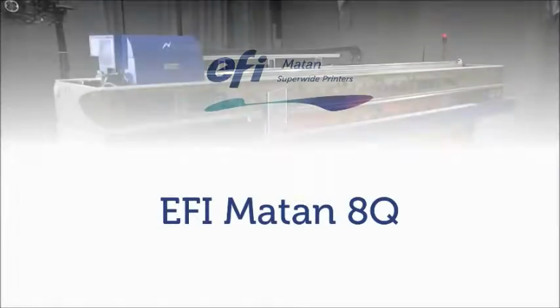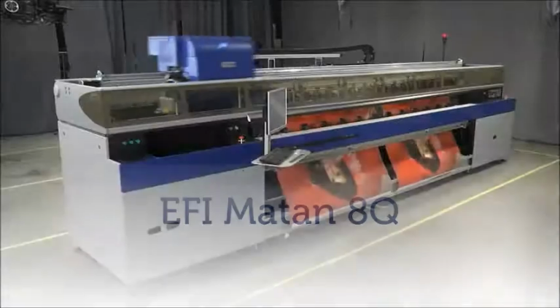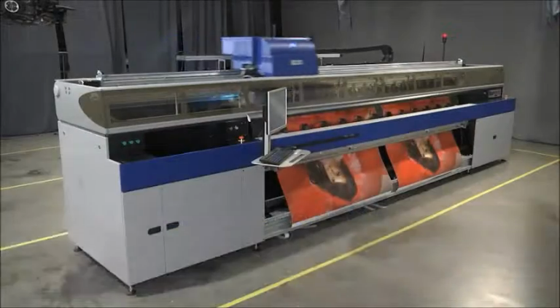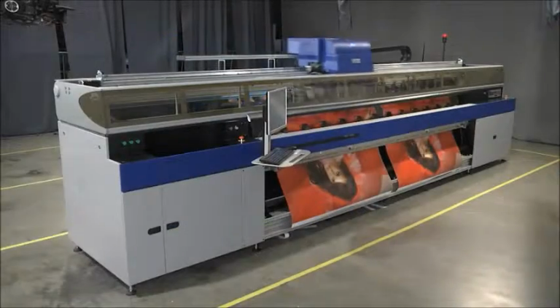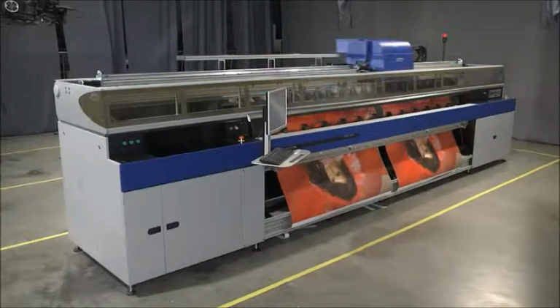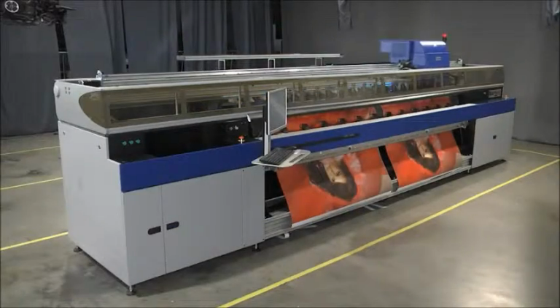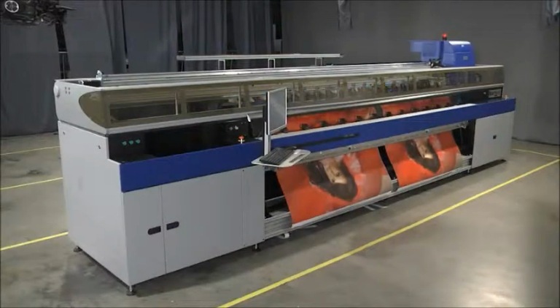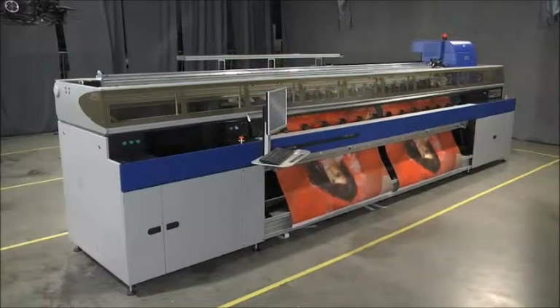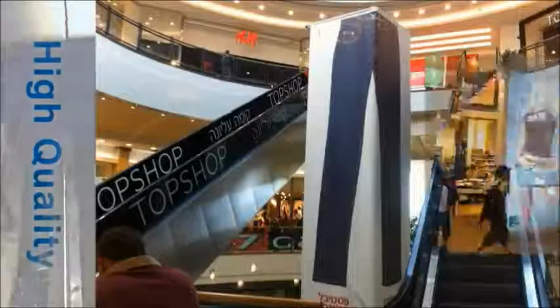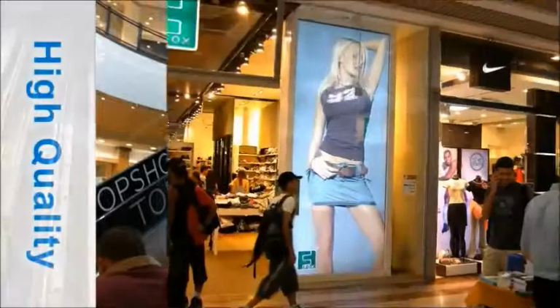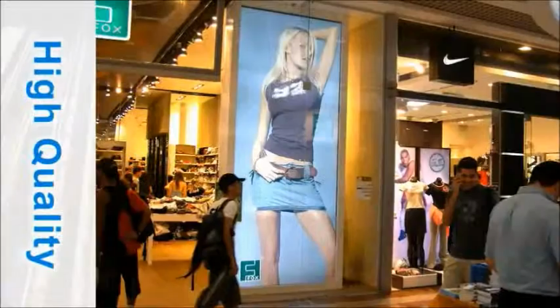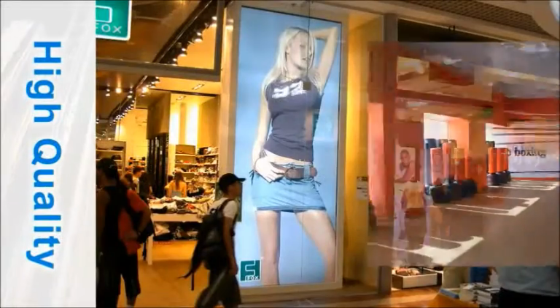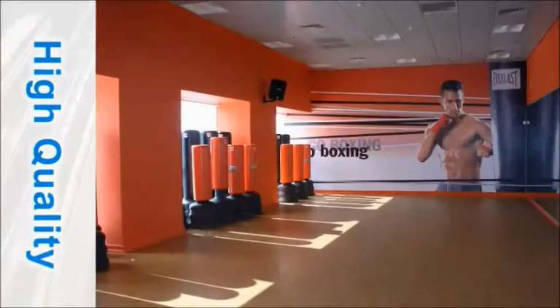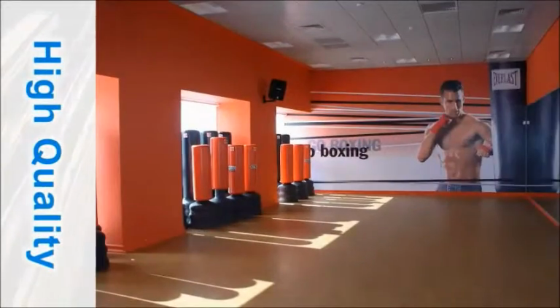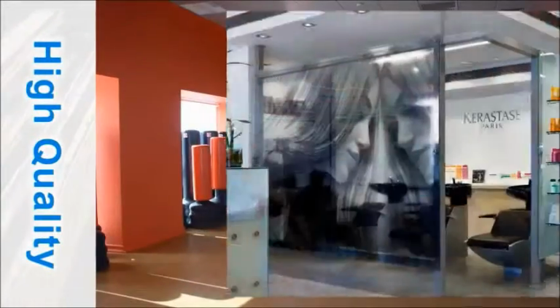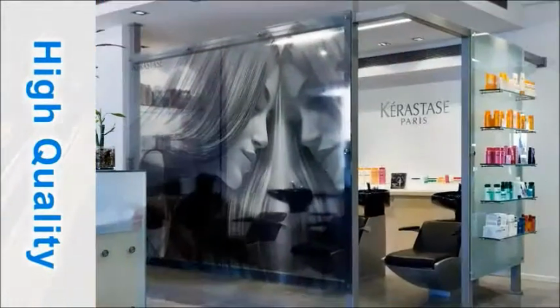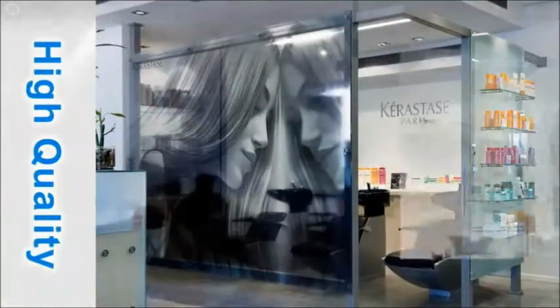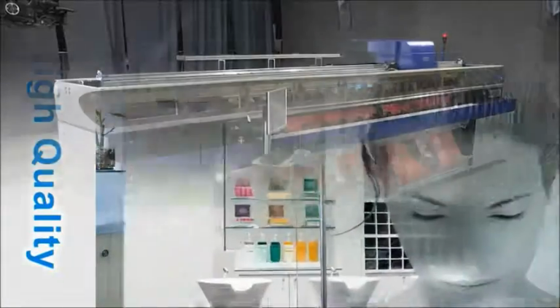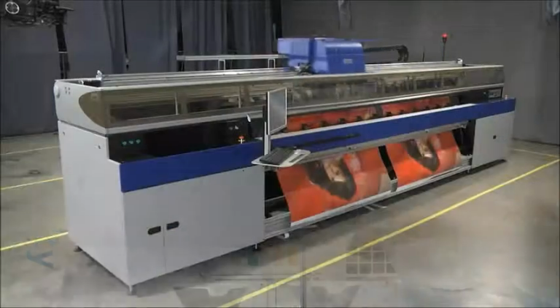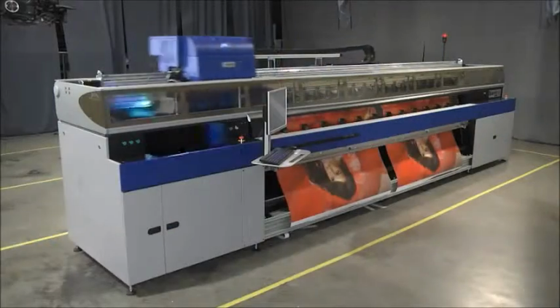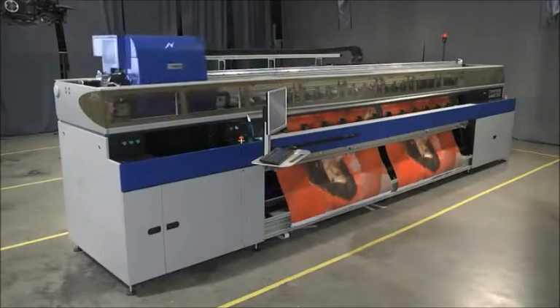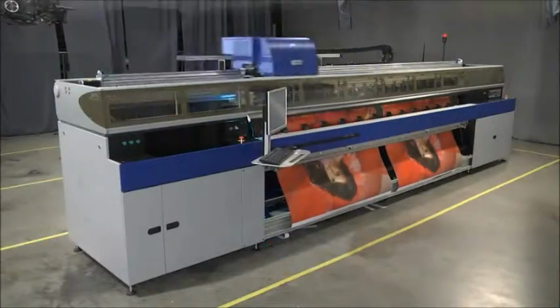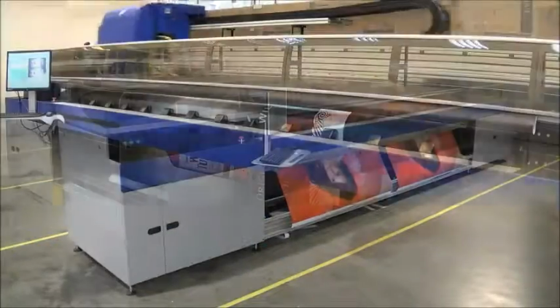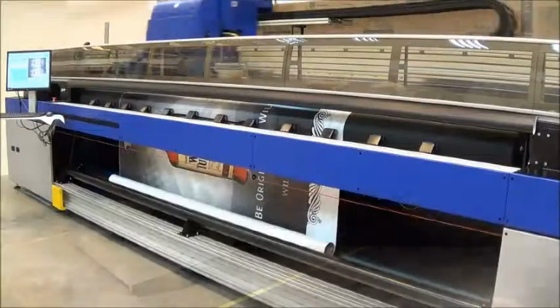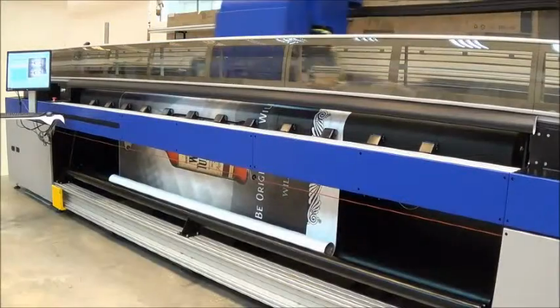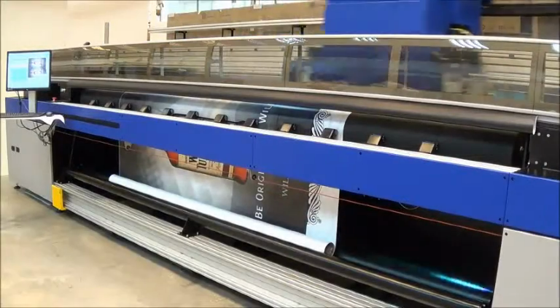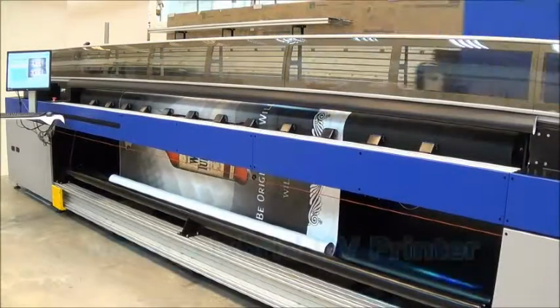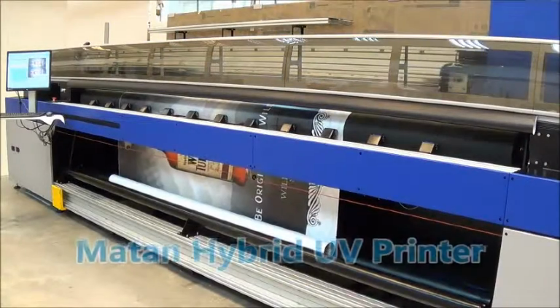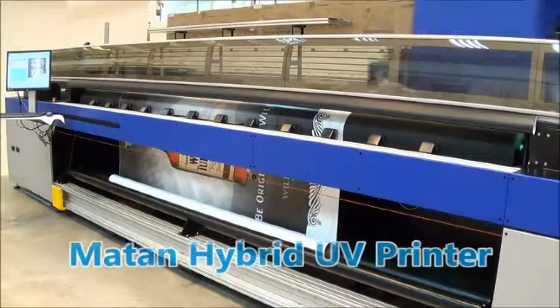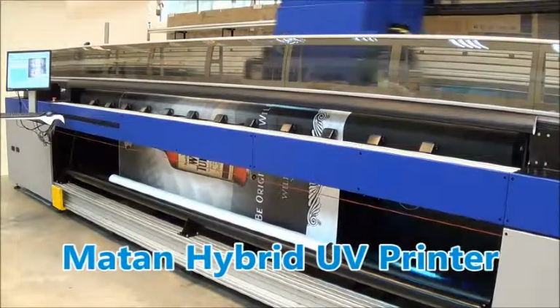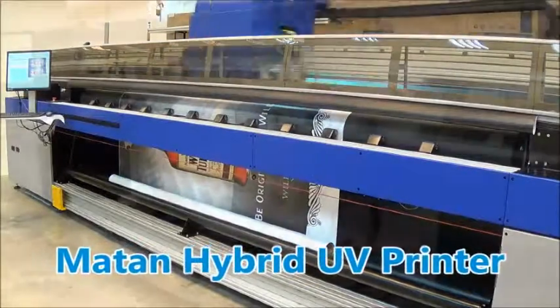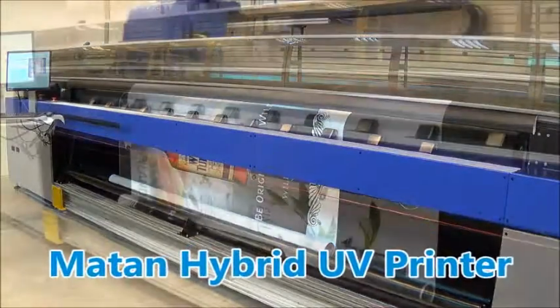Super wide format printing today is all about high quality and high production speed for versatile applications. To address these challenges, we are proud to present the Matan 8Q, the ultimate solution to these demands.